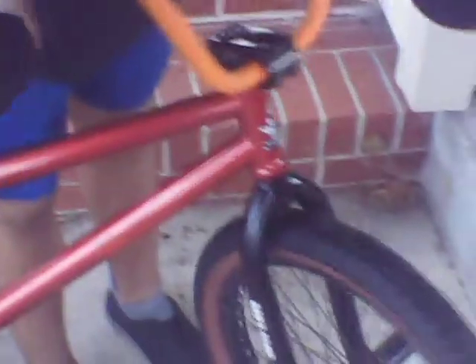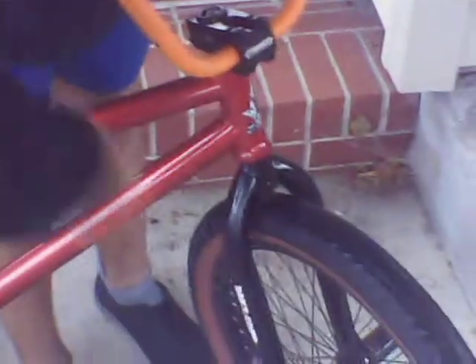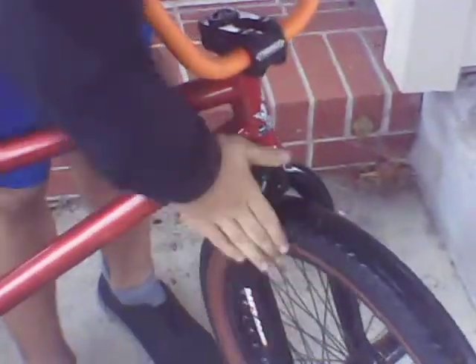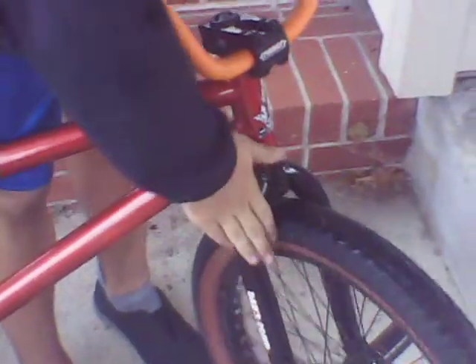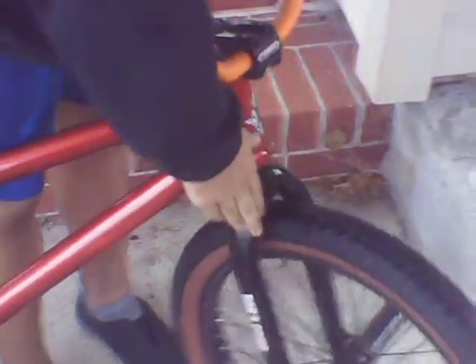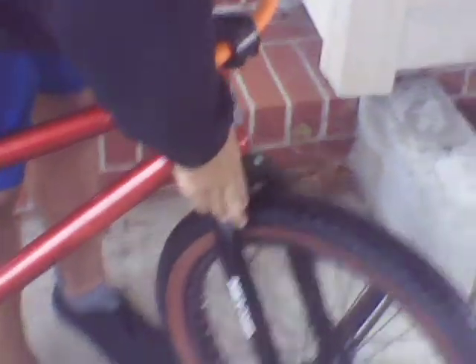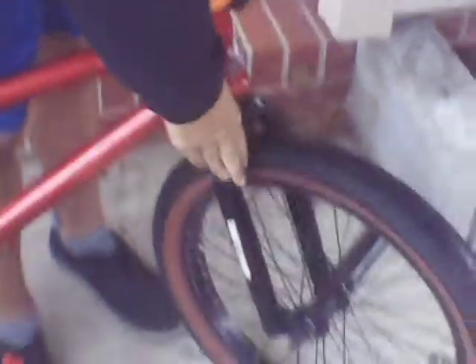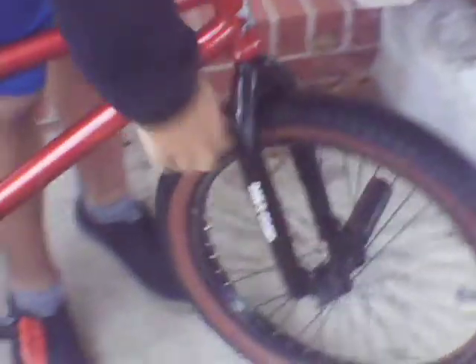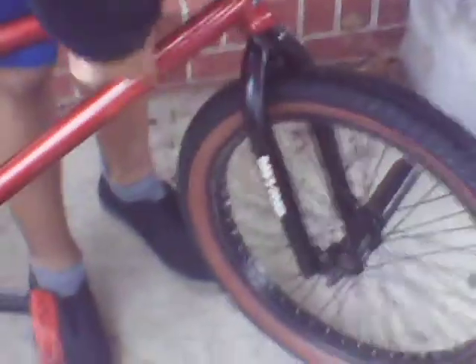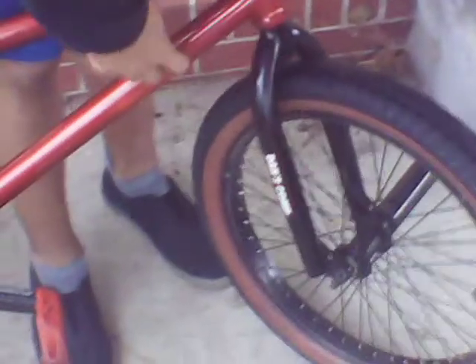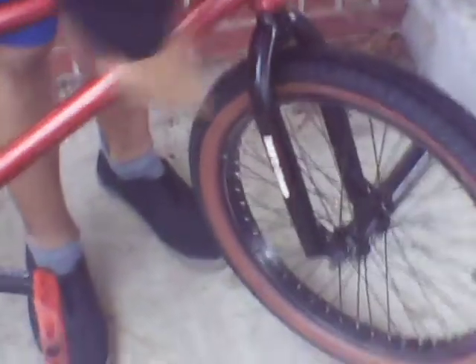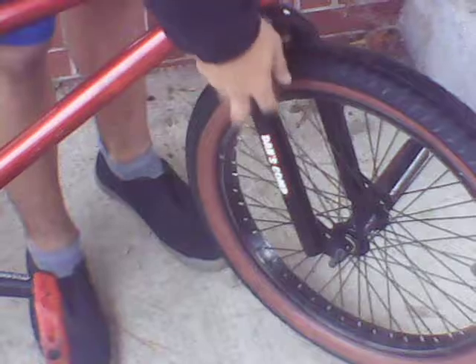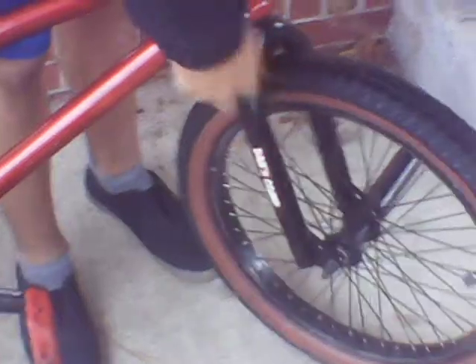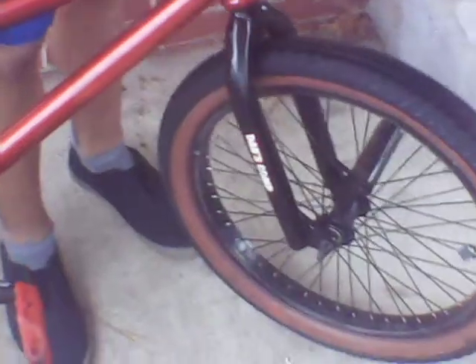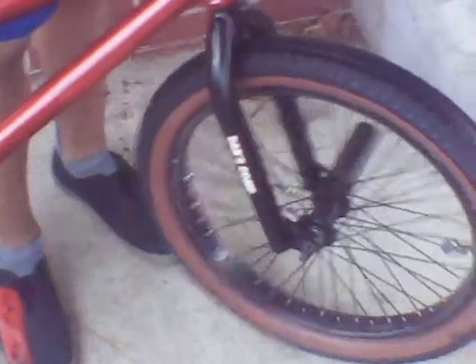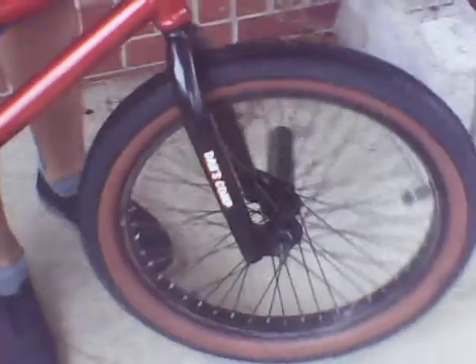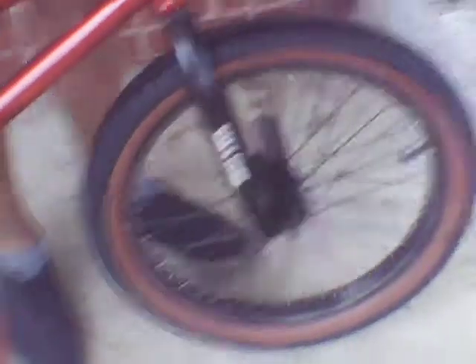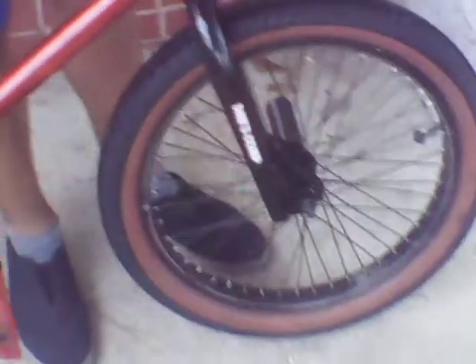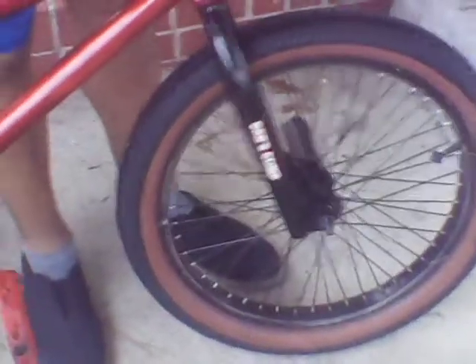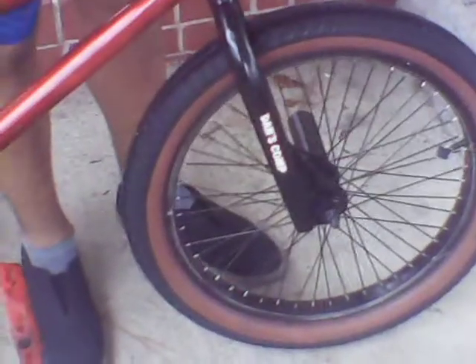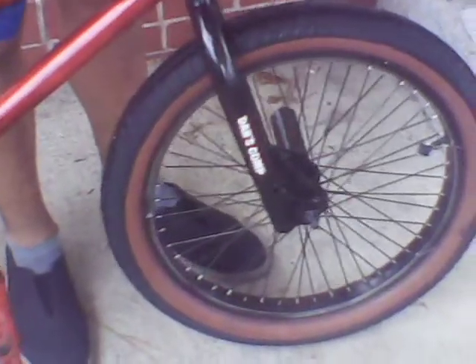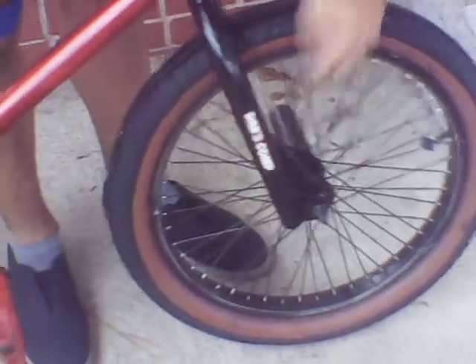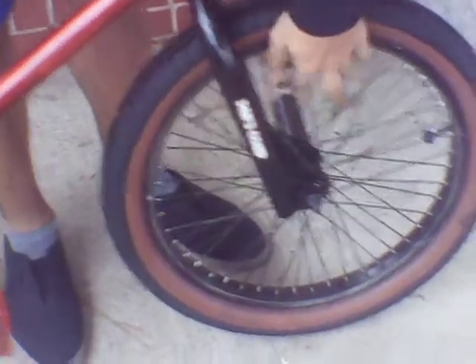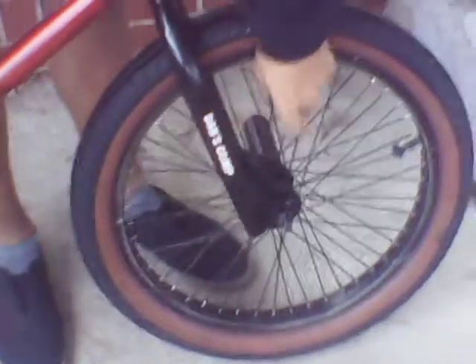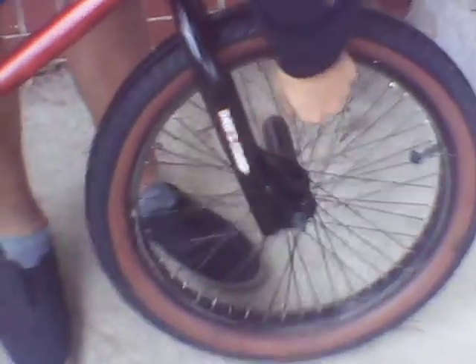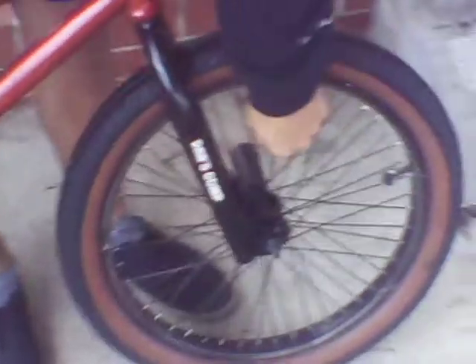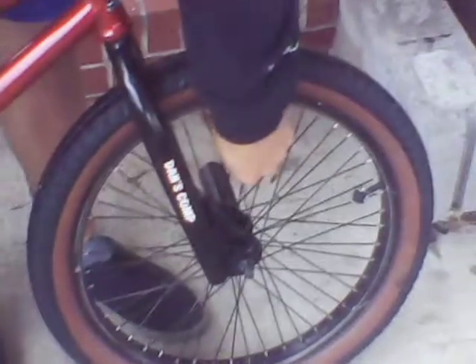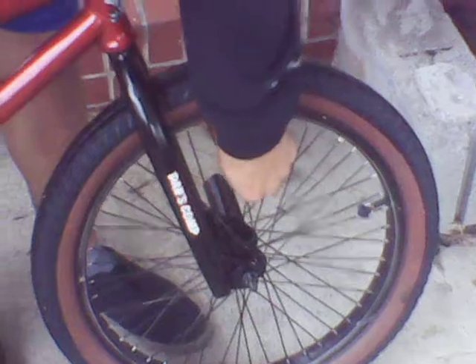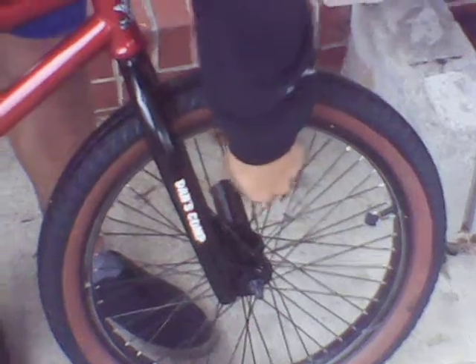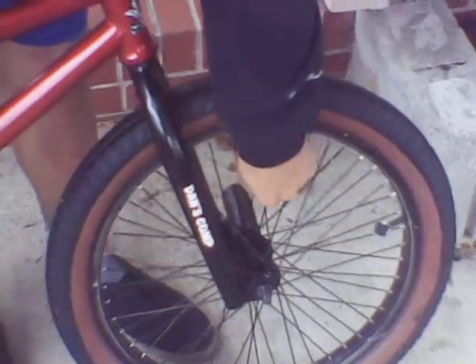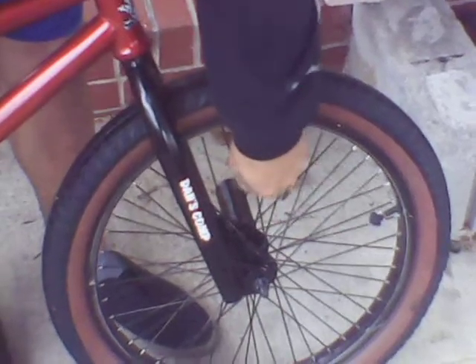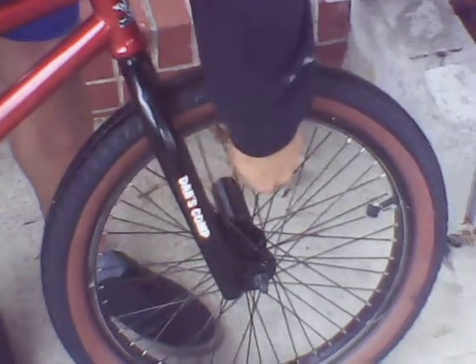I have the stock Kink striped fork — it was the same color but I painted it black. That looks good. And I have a ghetto Tony Hawk wheel, because I snapped the axle on my Mission Echo front wheel.